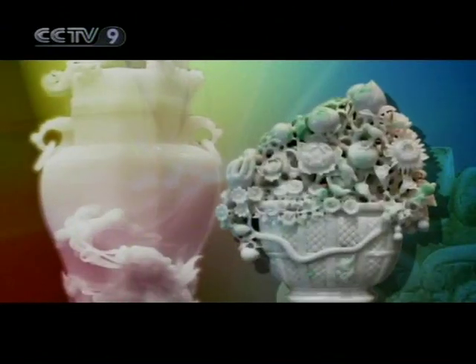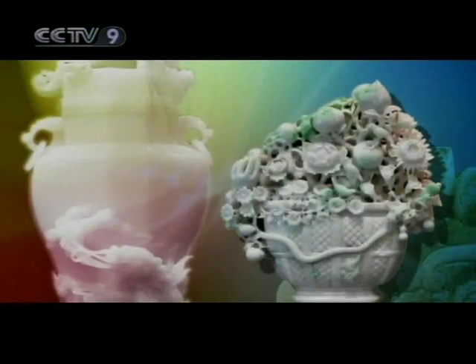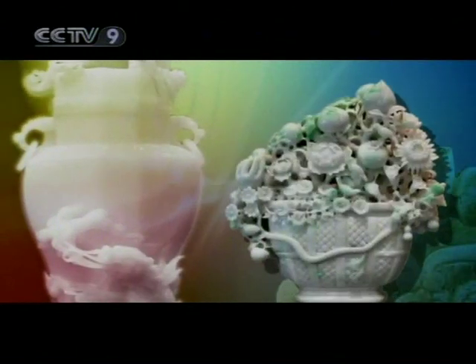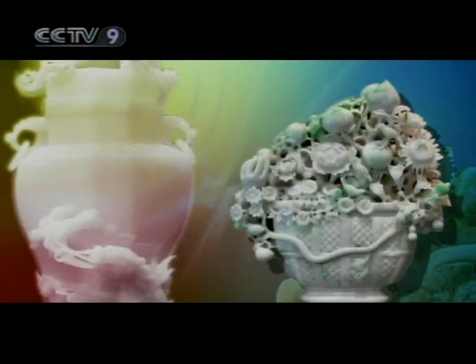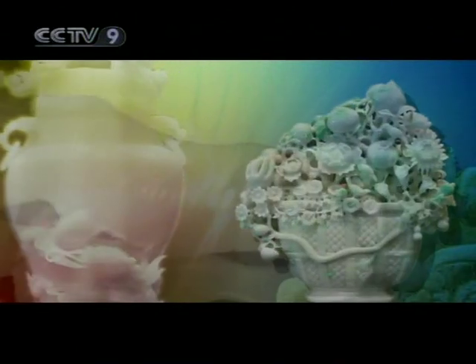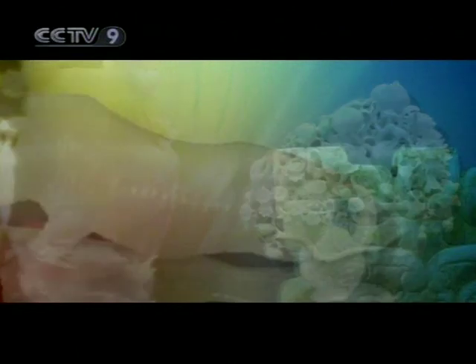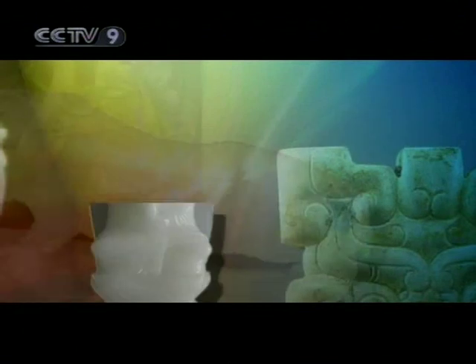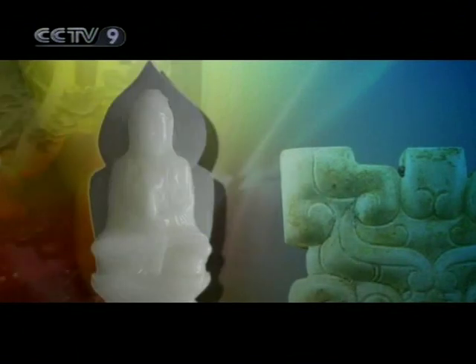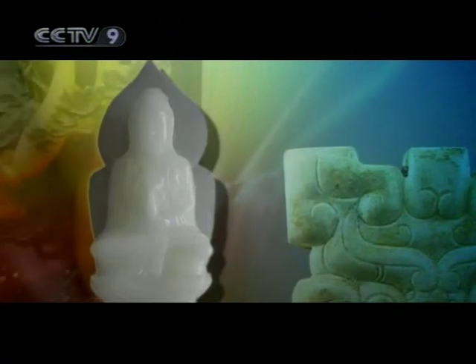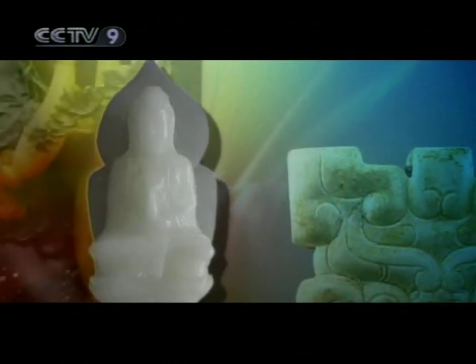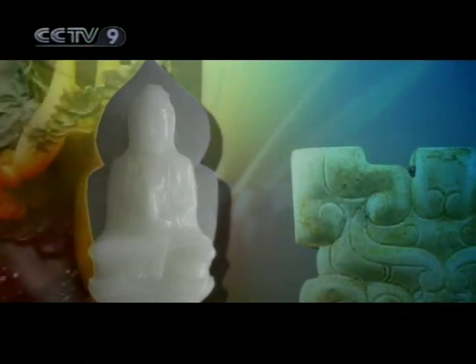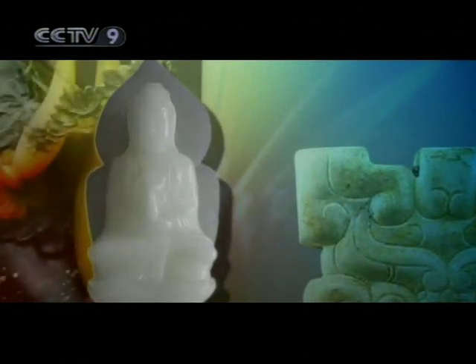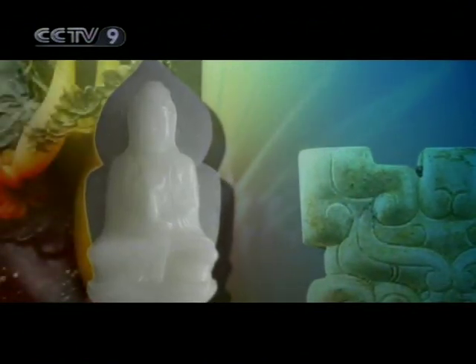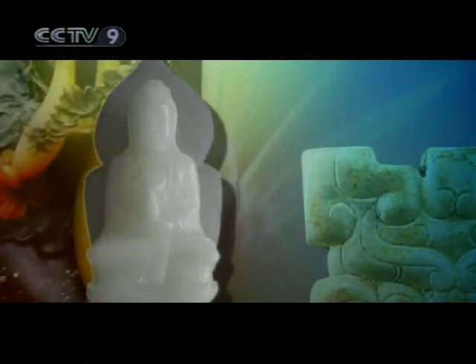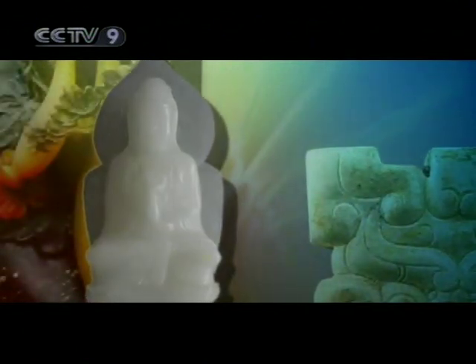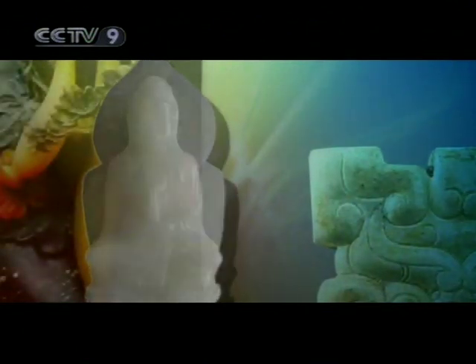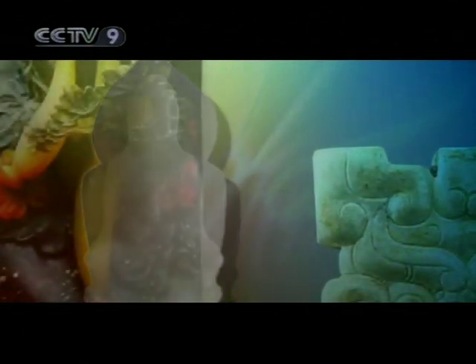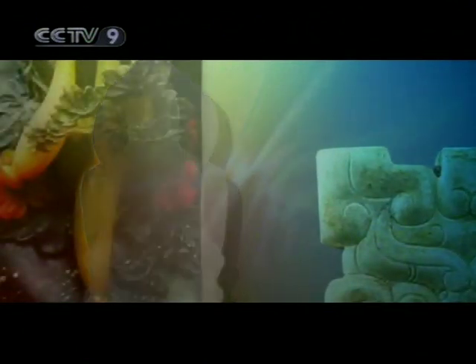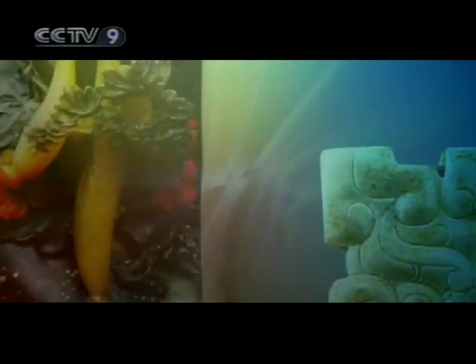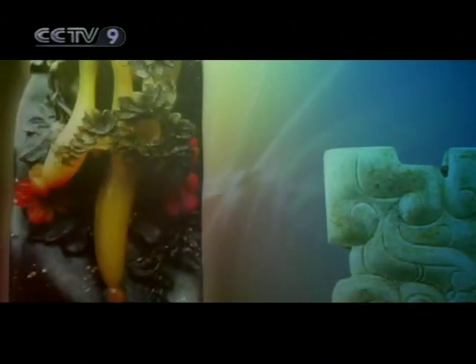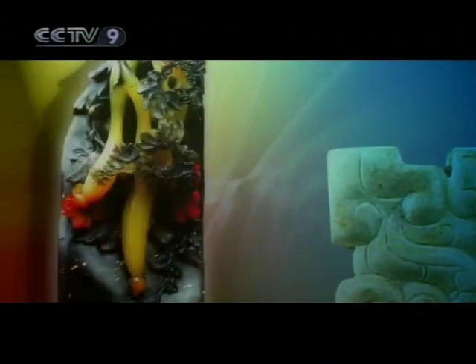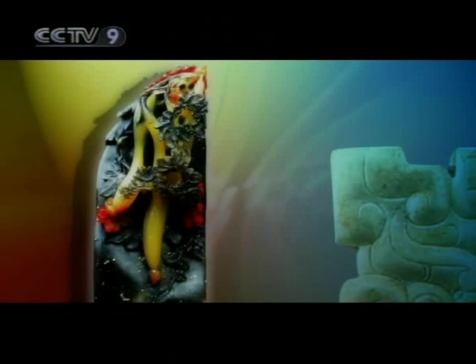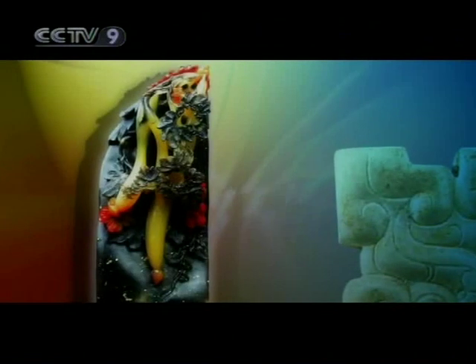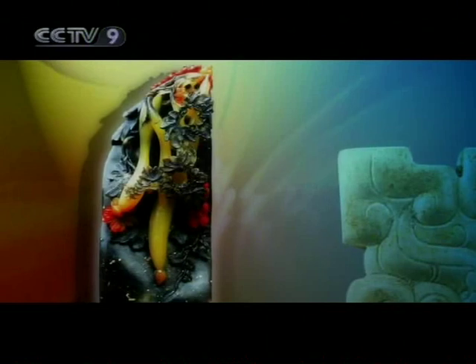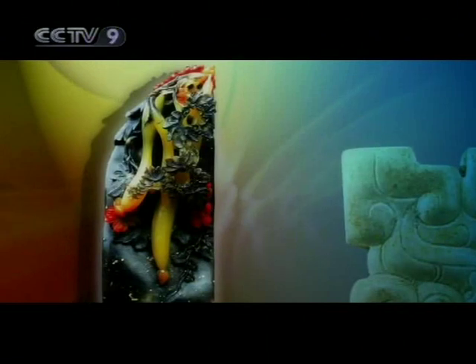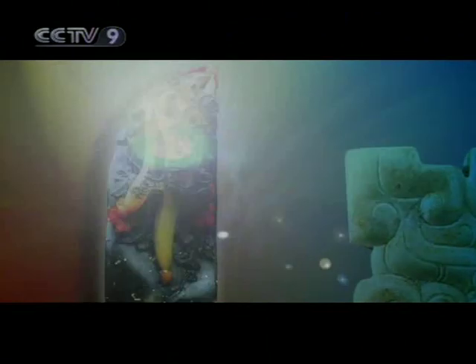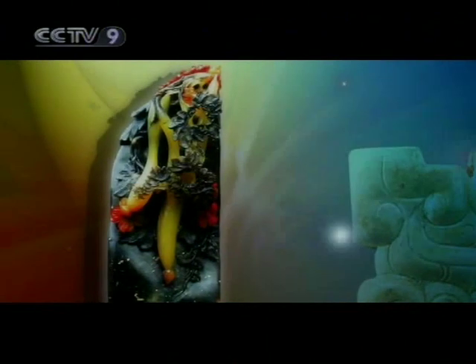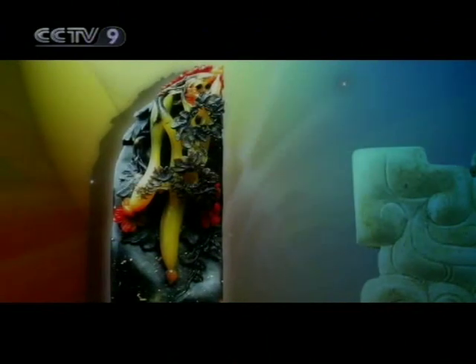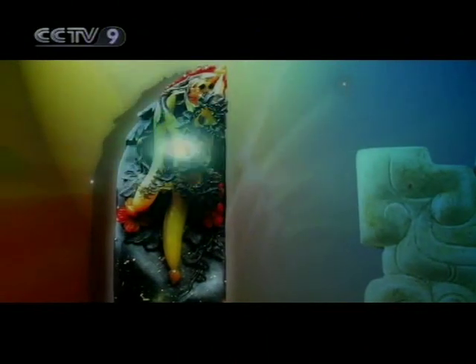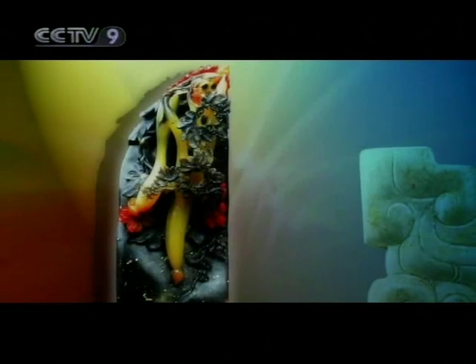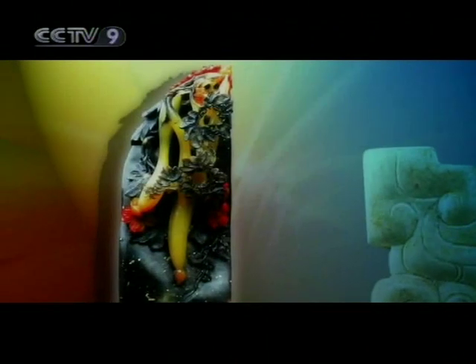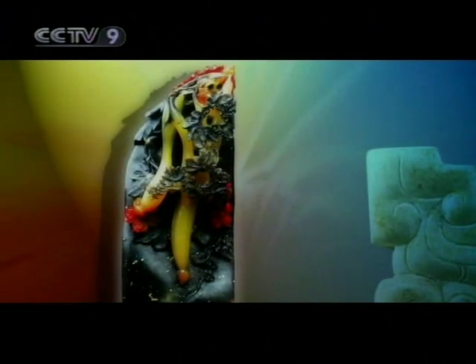Today, traditional jade sculpture is entering a new period of creativity. The ancient art of Chinese jade sculpture is thus experiencing a new boom.